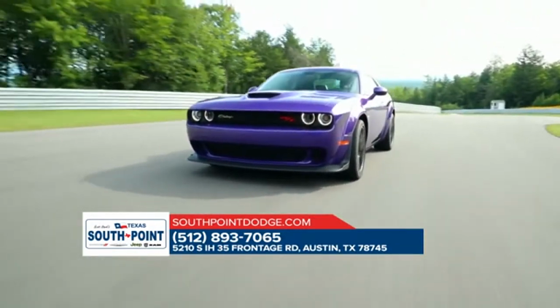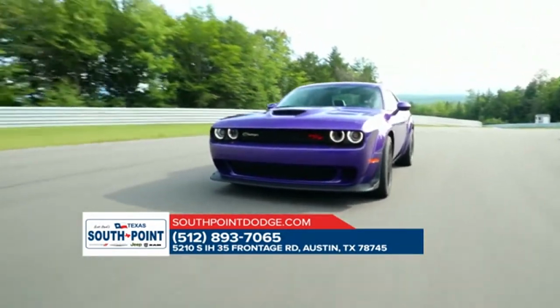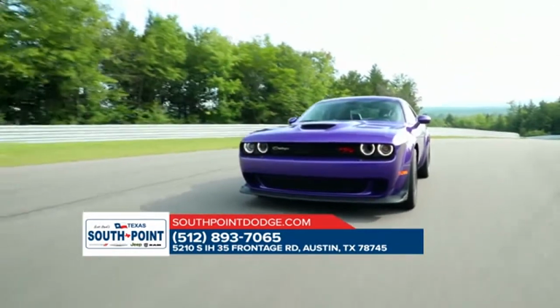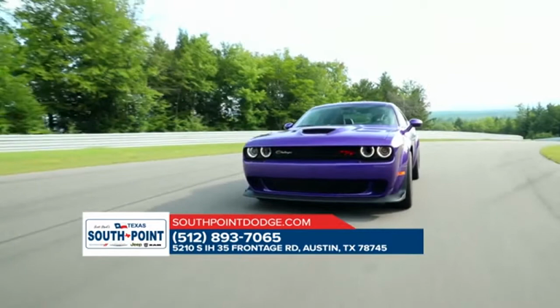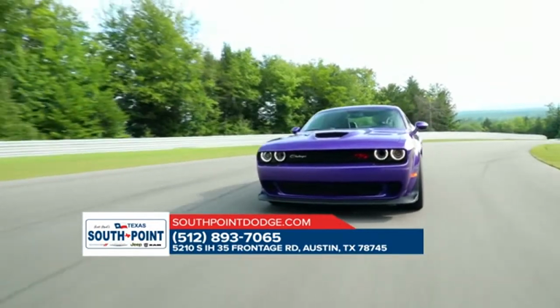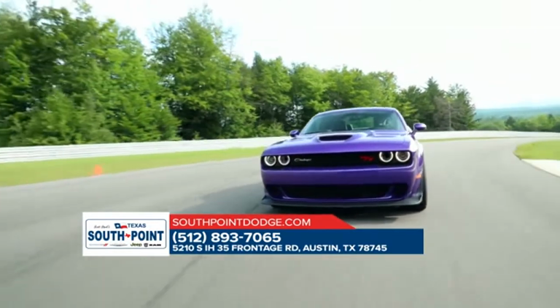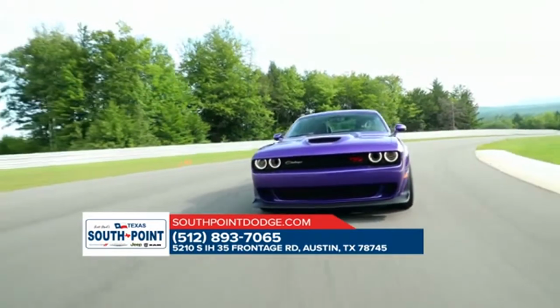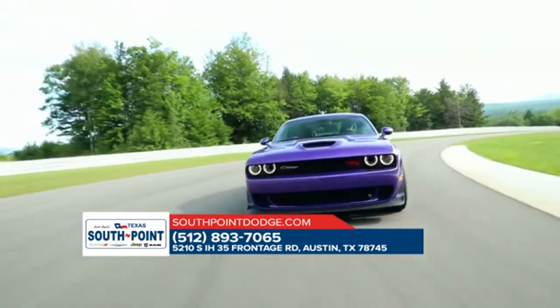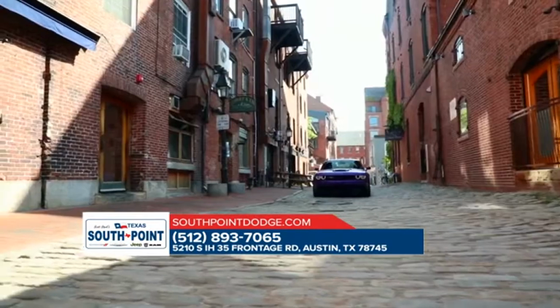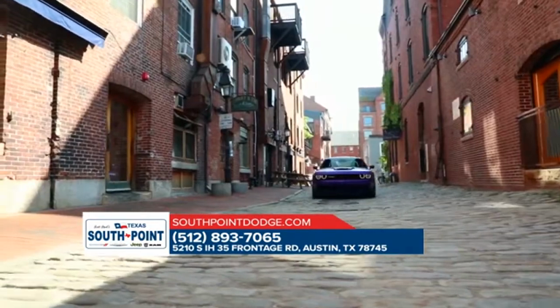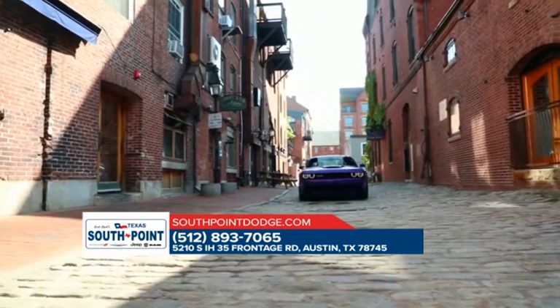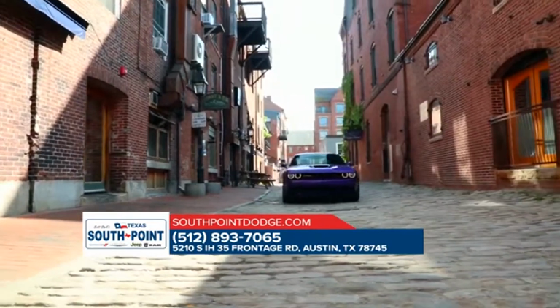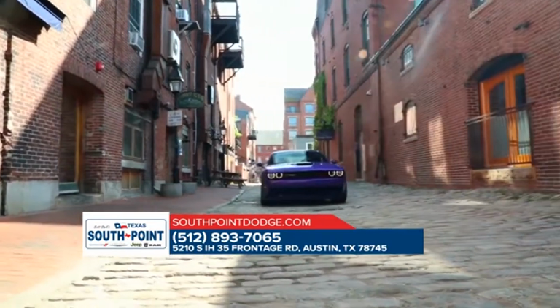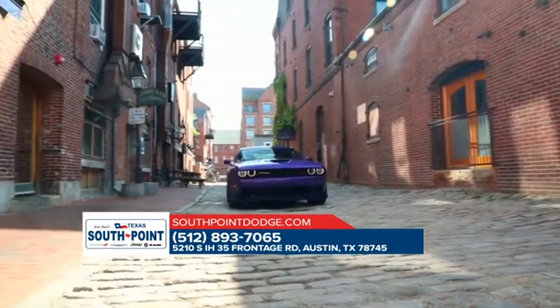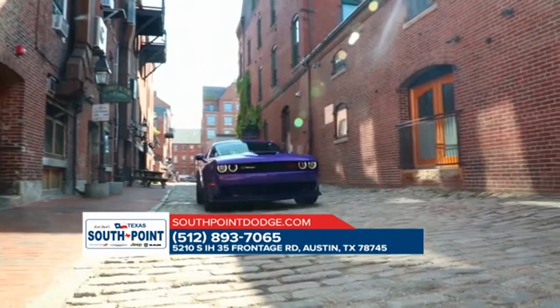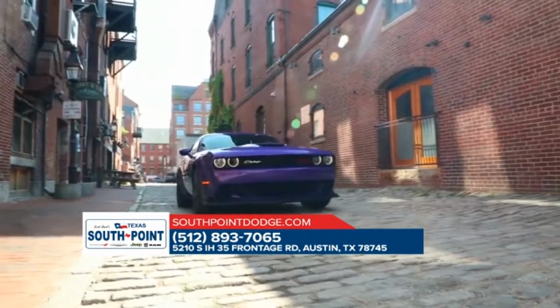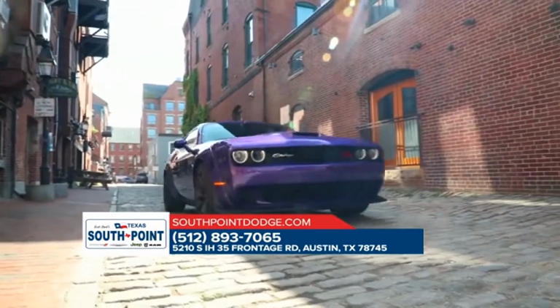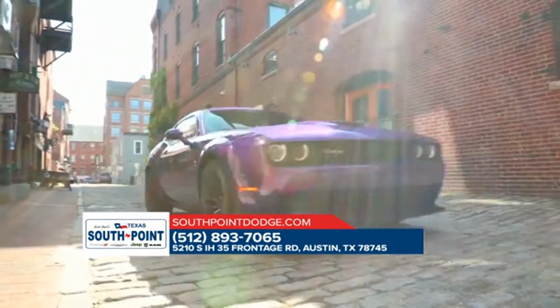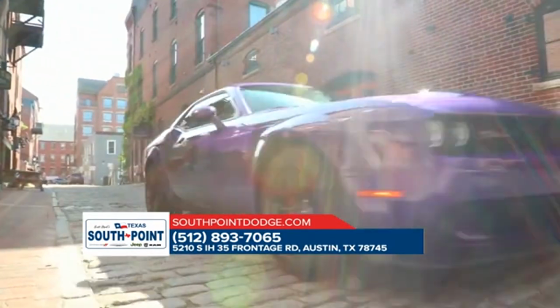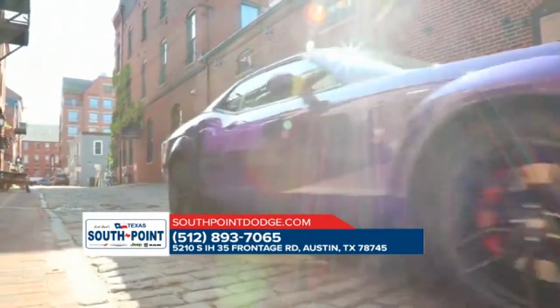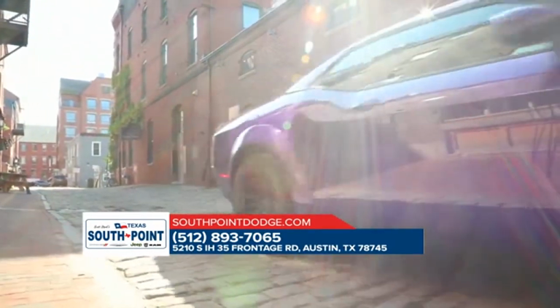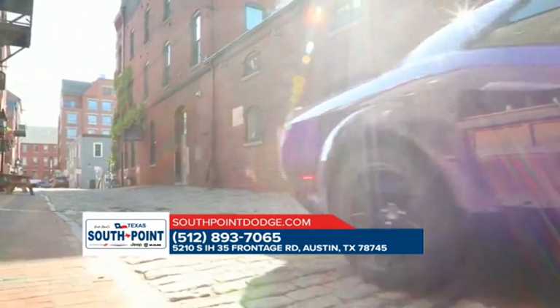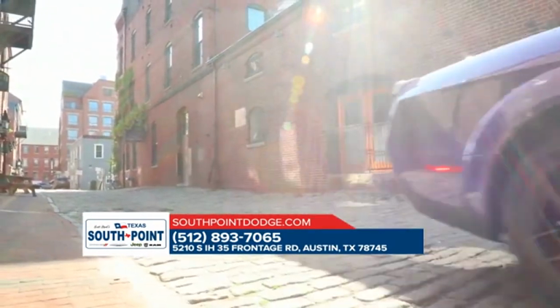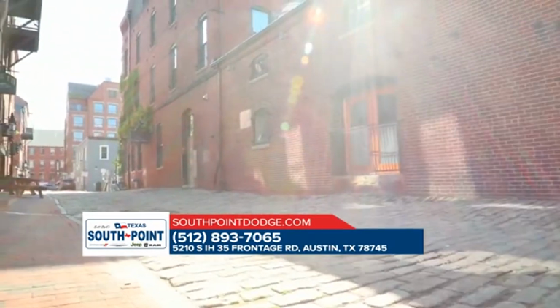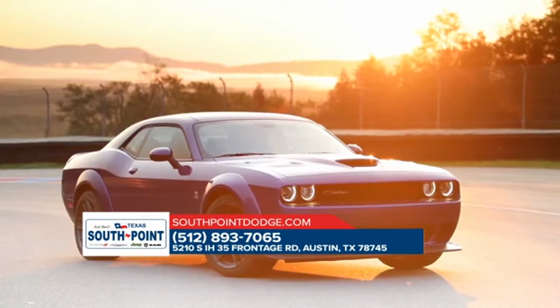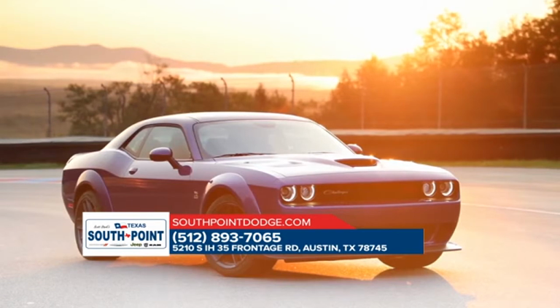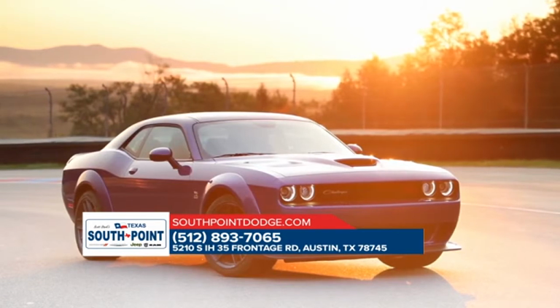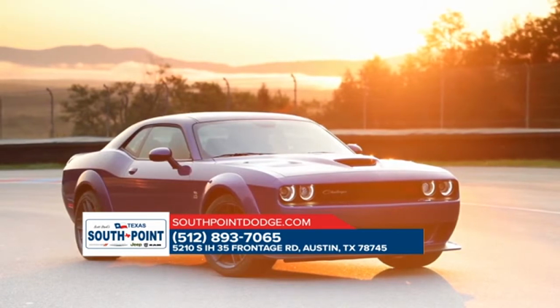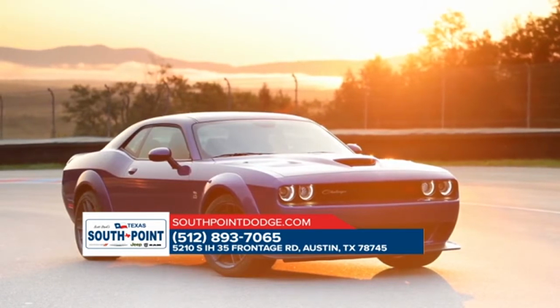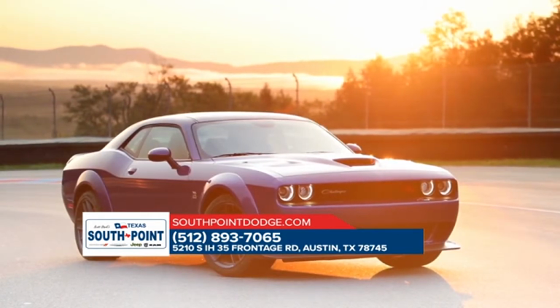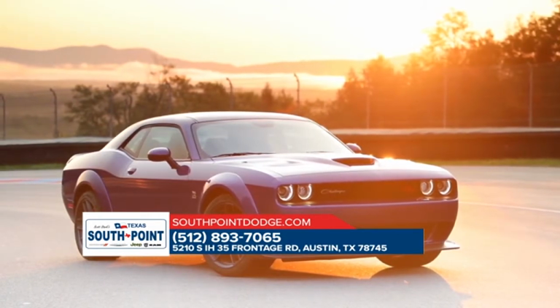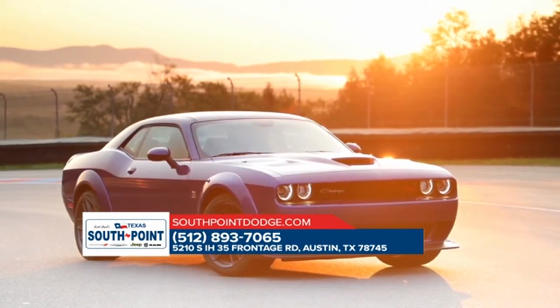The Challenger looks intimidating, and it should, considering what's lurking under its sleek sheet metal. But this modern beast is equally as fierce on the outside. The menacing projector headlamps with quad halo LED surrounds are a throwback to the framed '71 model.